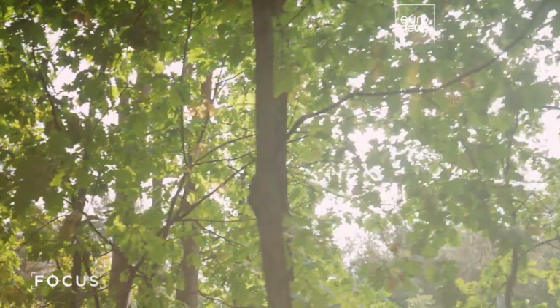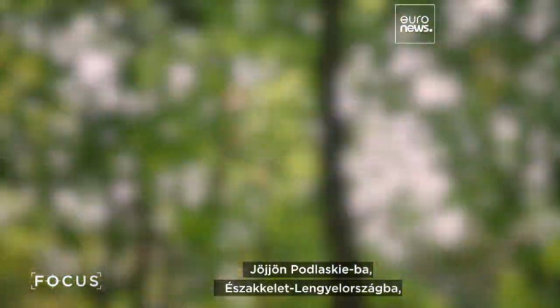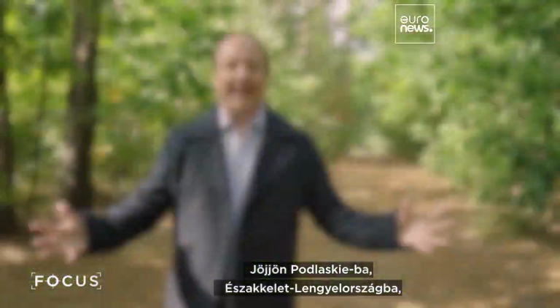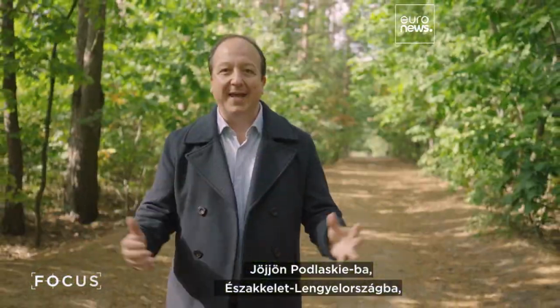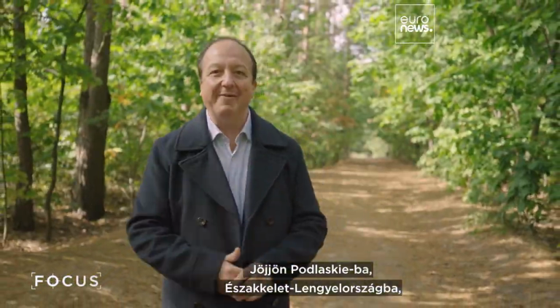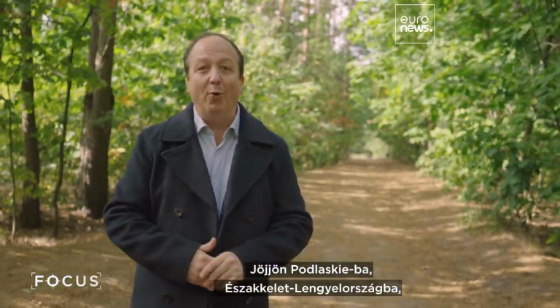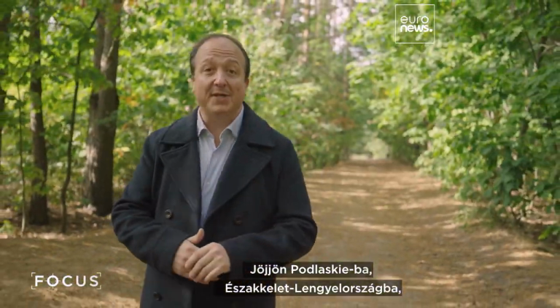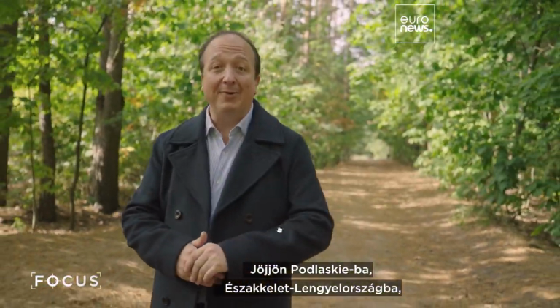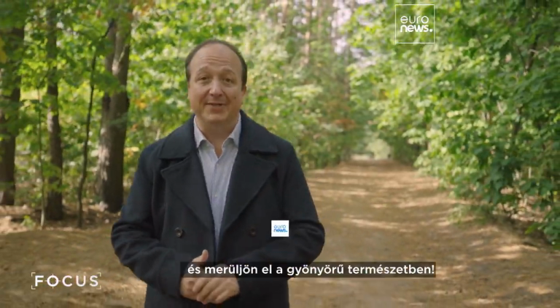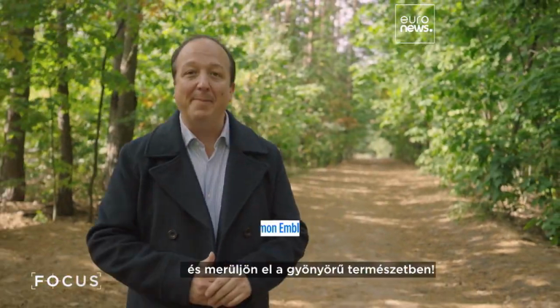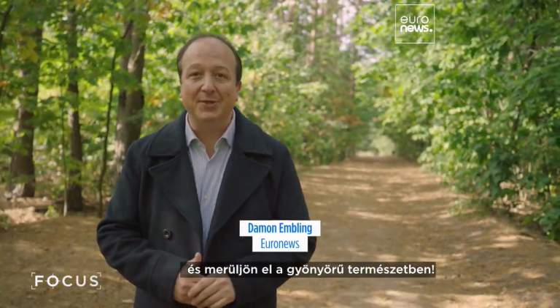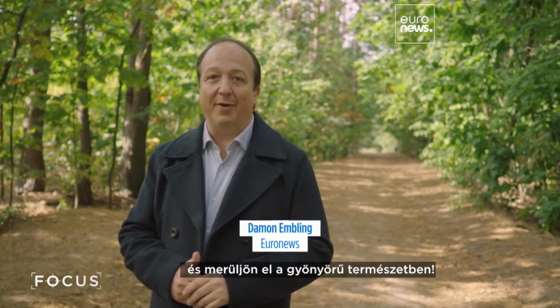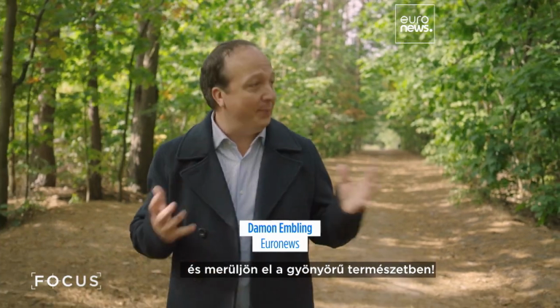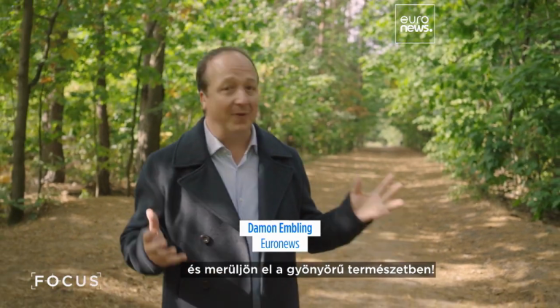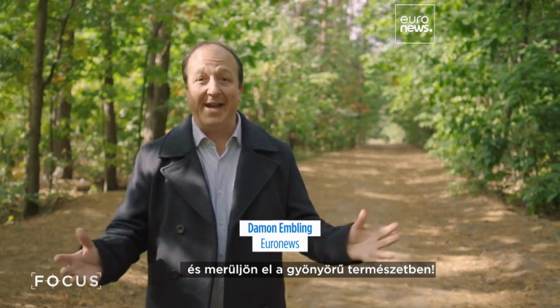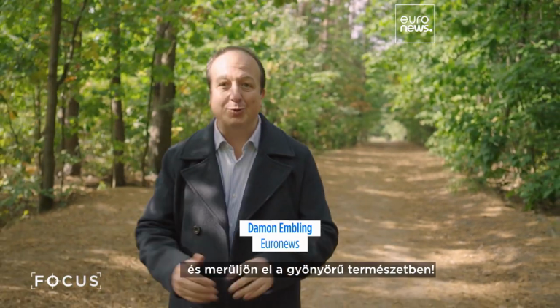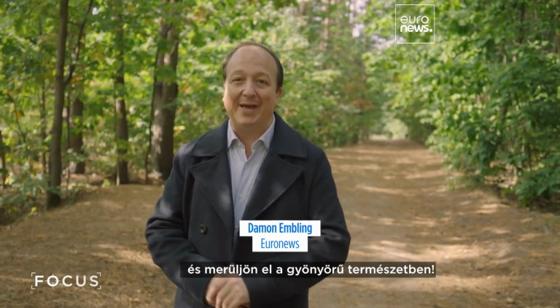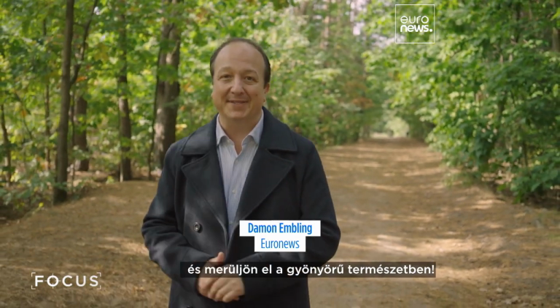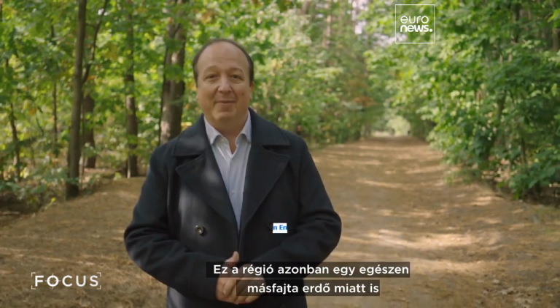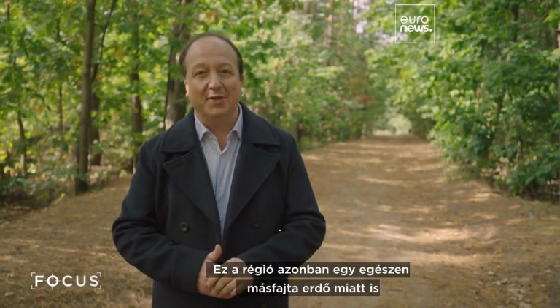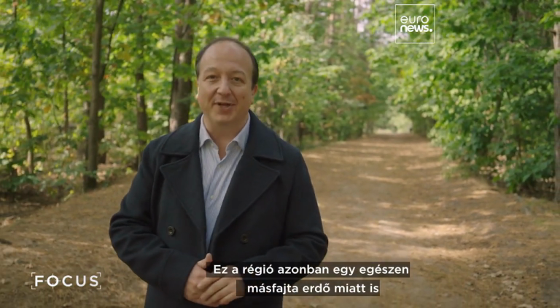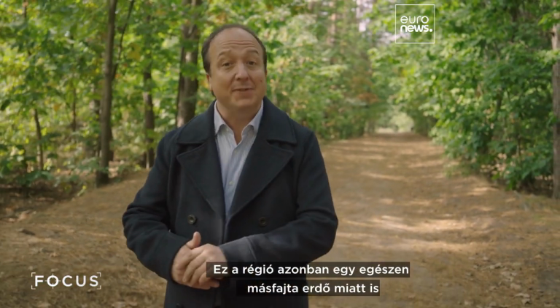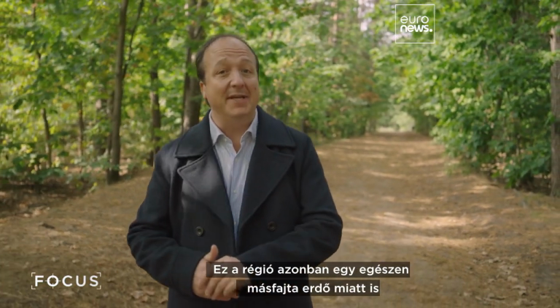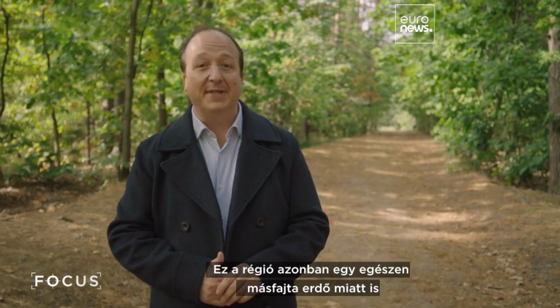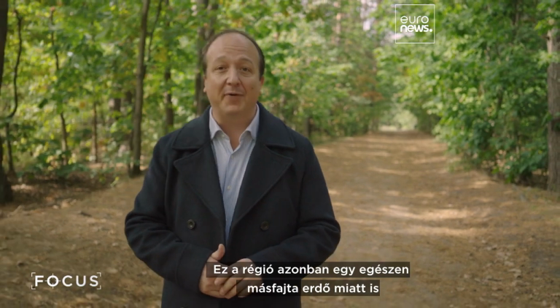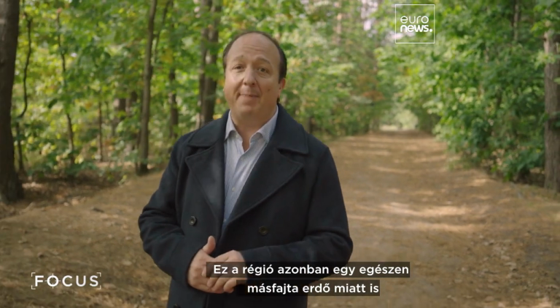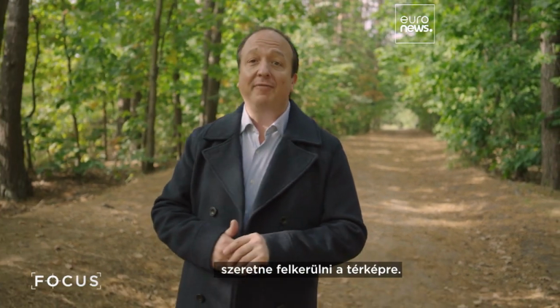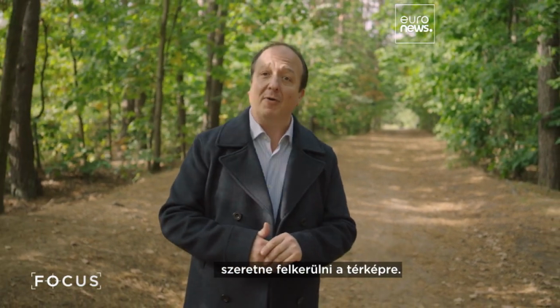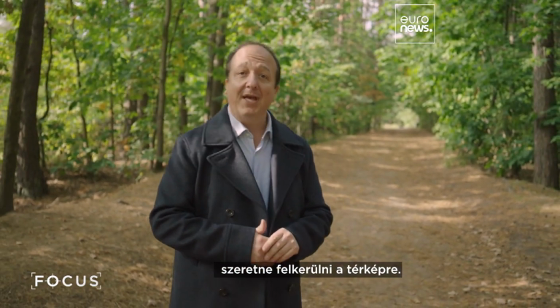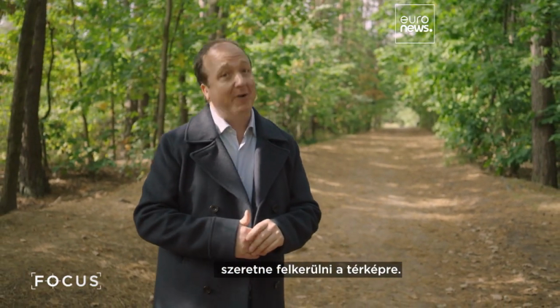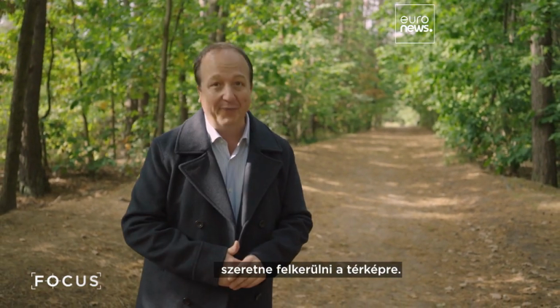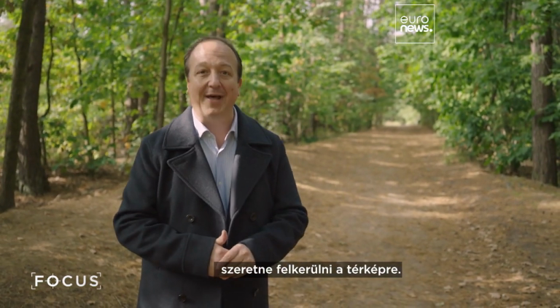Come to Podlaskia here in northeastern Poland and you can immerse yourself in beautiful natural surroundings. But this is a region that's also looking to put itself on the map for a forest of a very different kind.